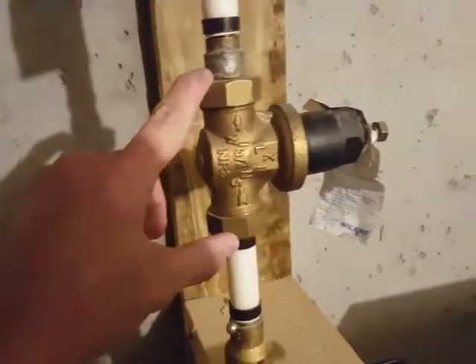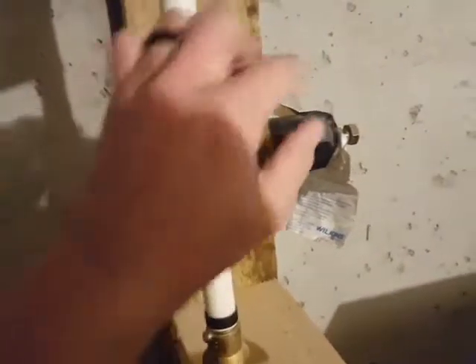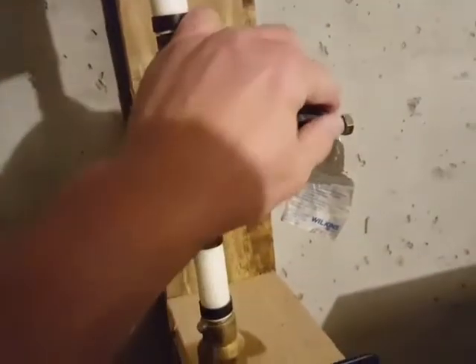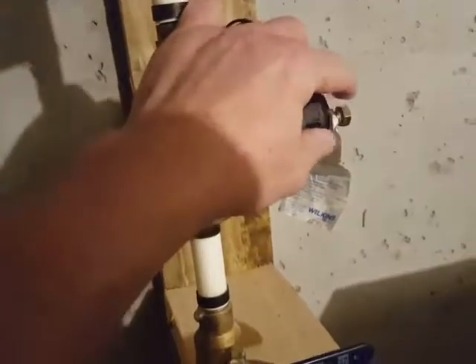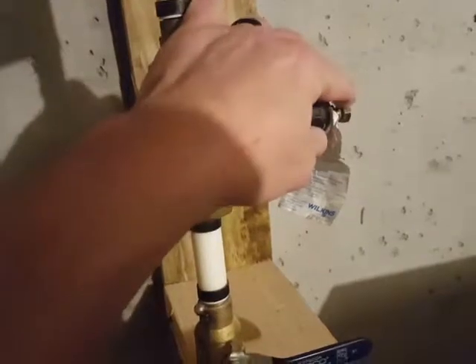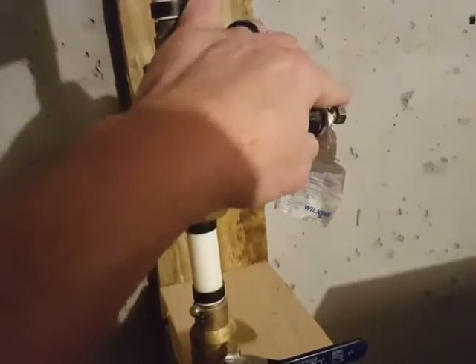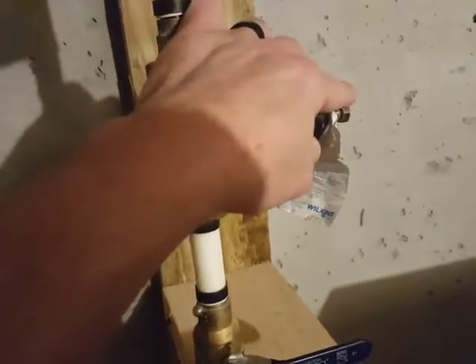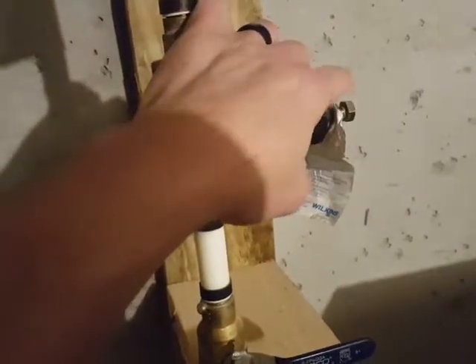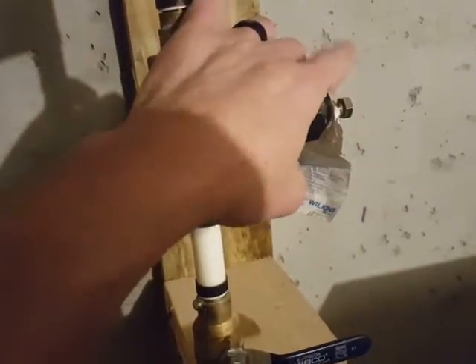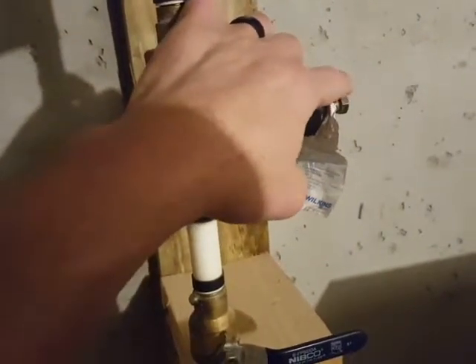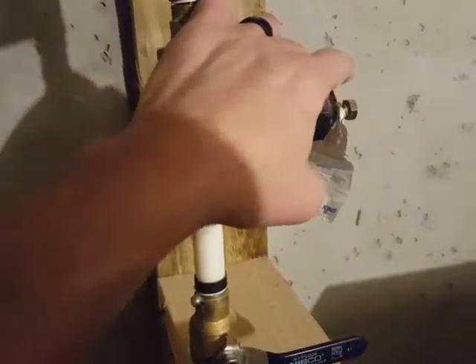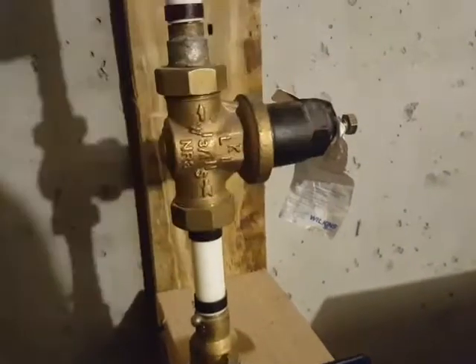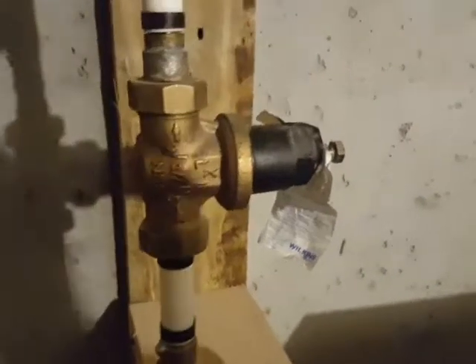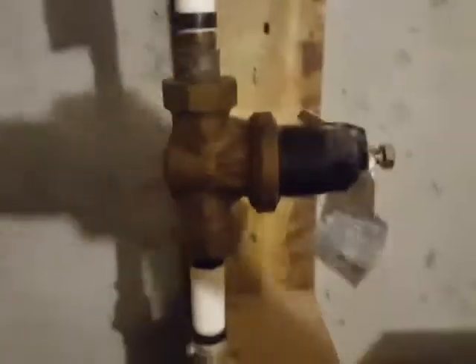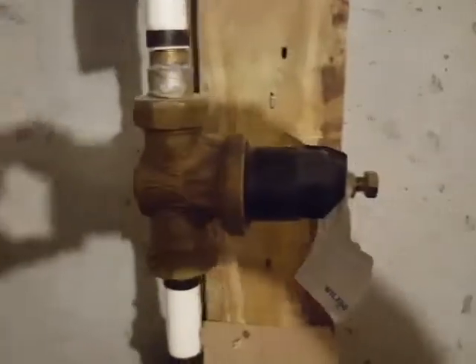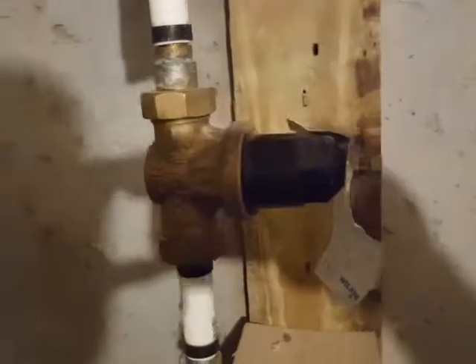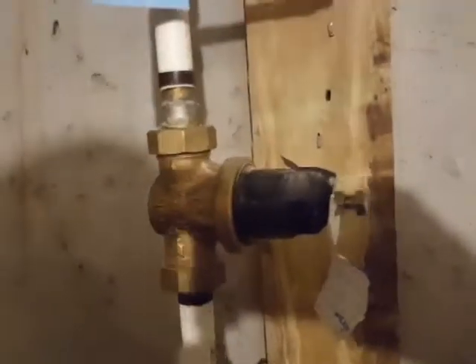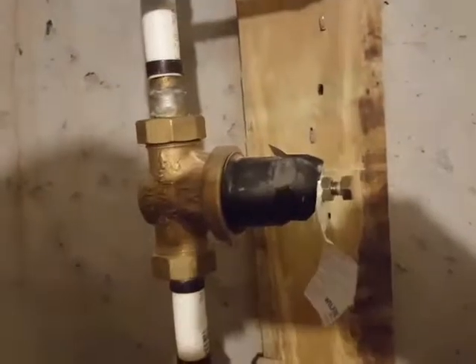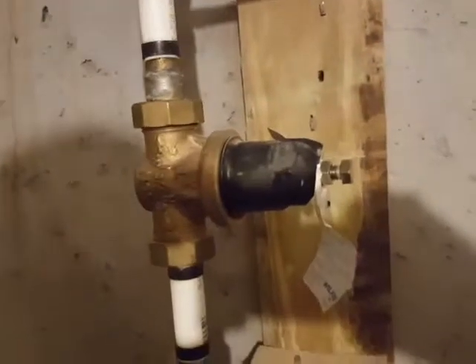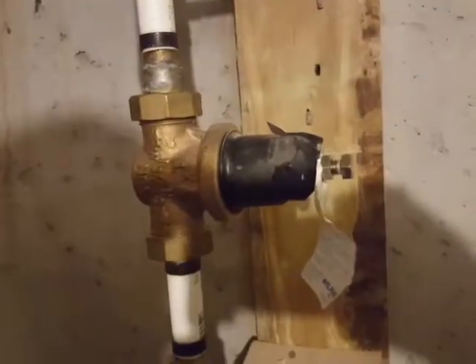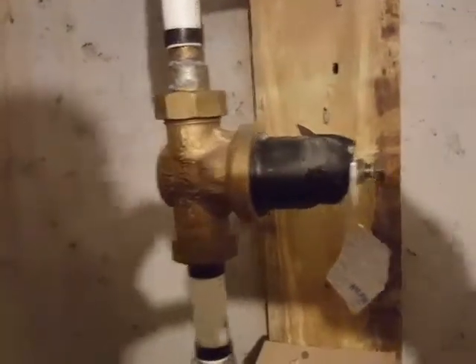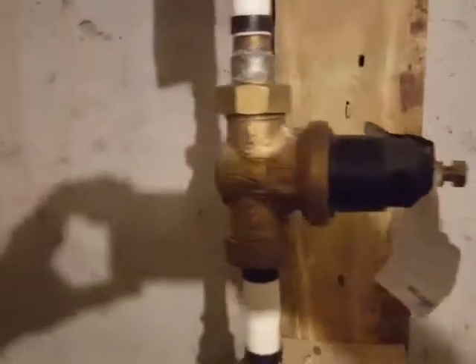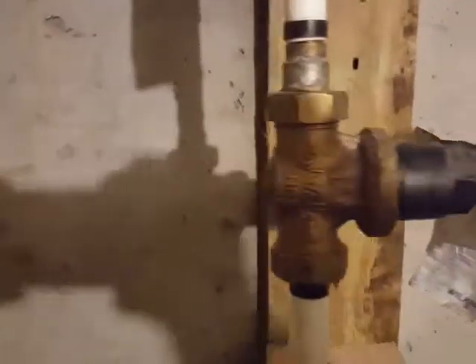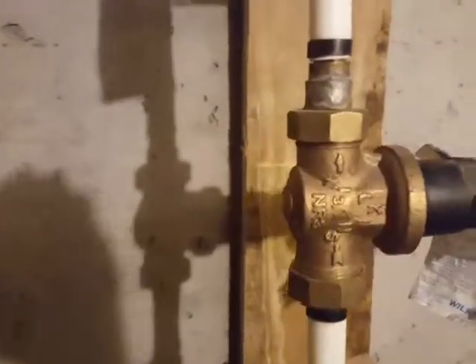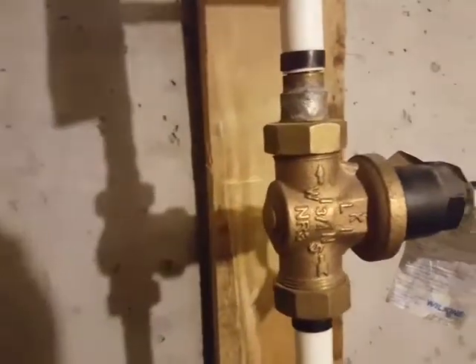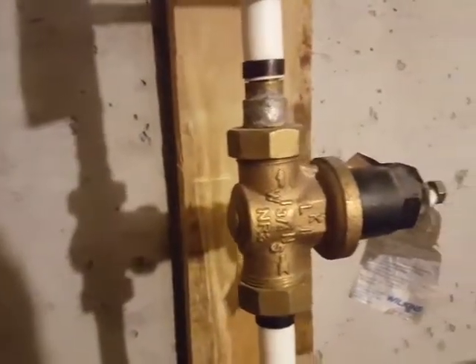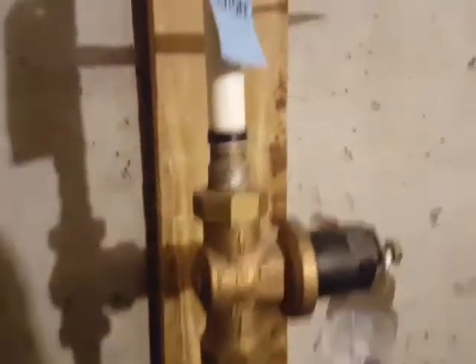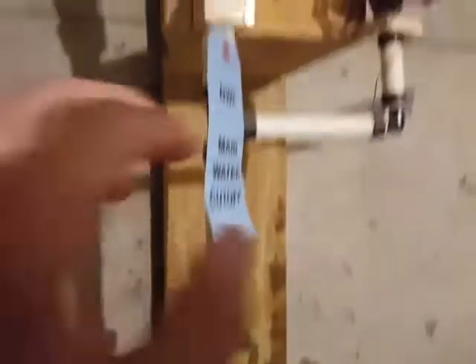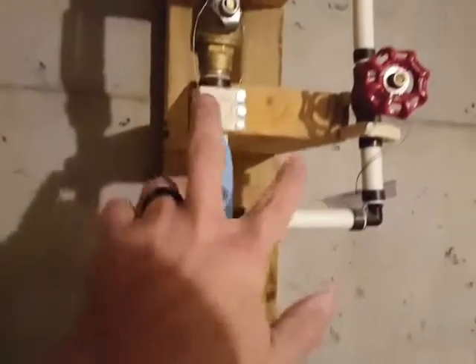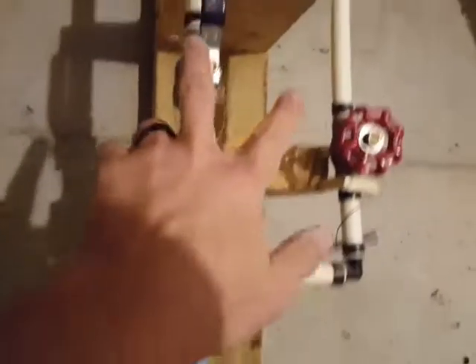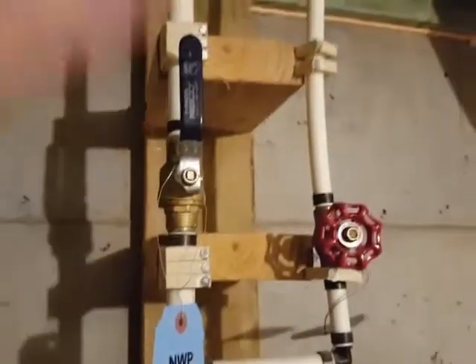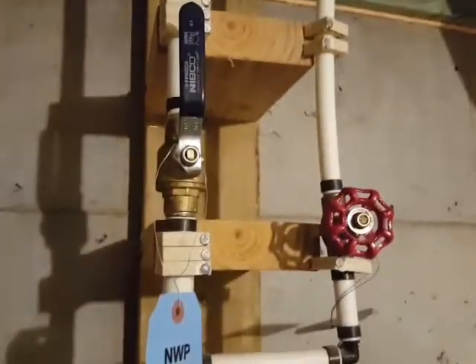This is the water pressure regulator and this is the adjustment for it. It needs to be around 50 PSI from what I've read and heard. Ours goes anywhere from 50 to 70, so clearly there's a problem there, and then the water continues into the rest of the house.